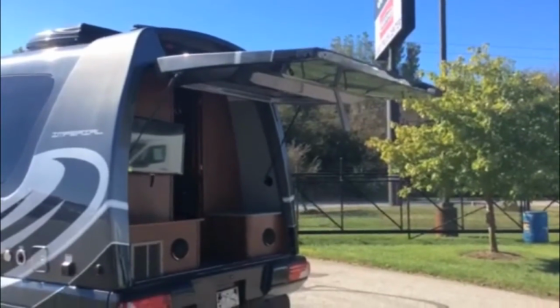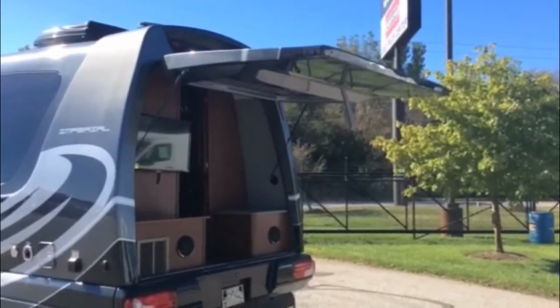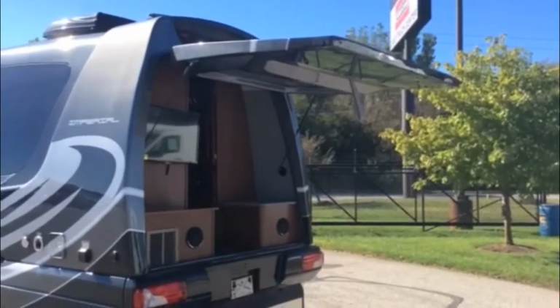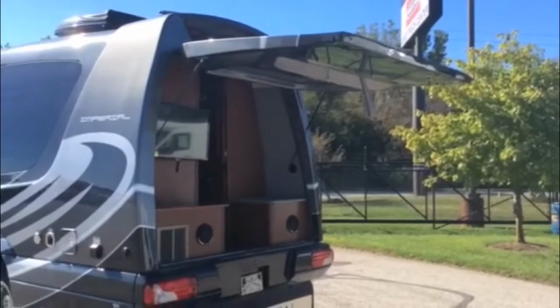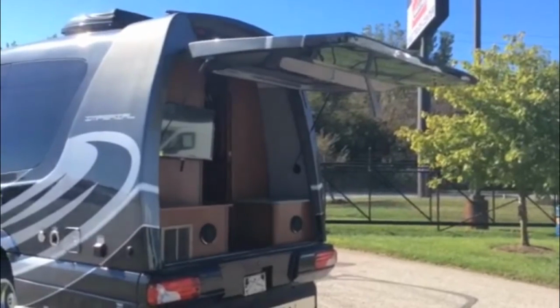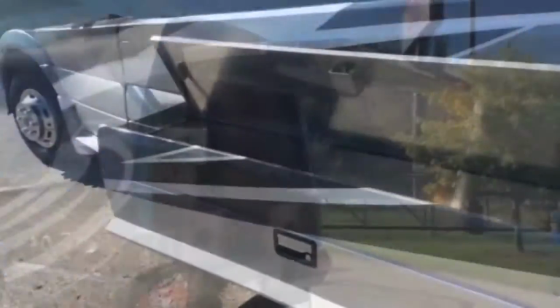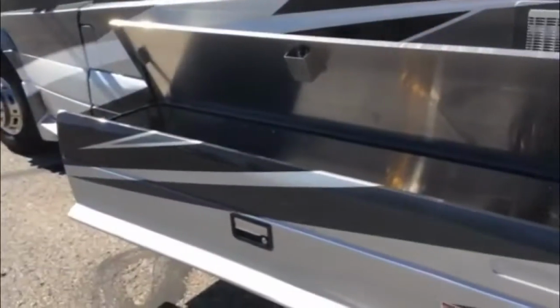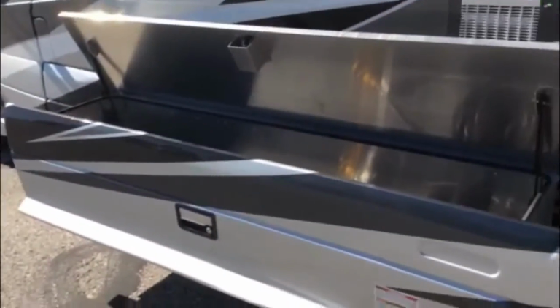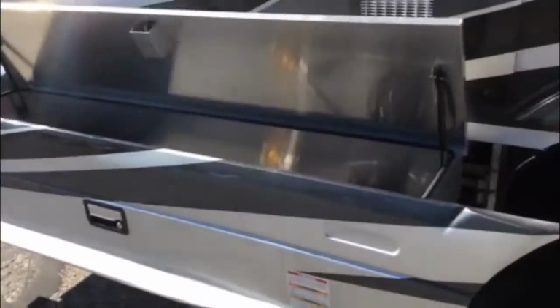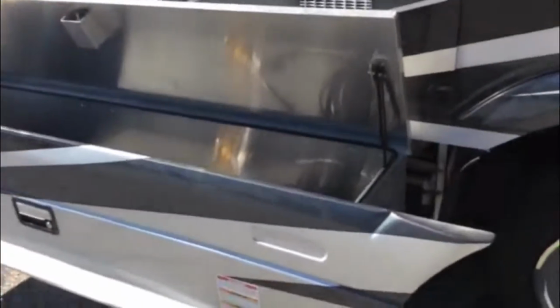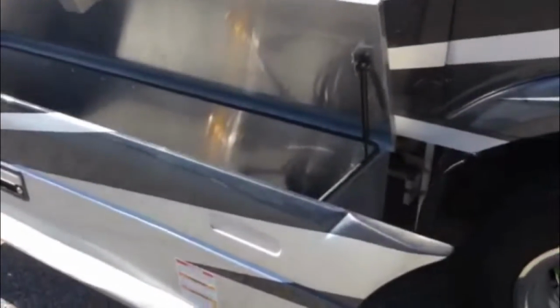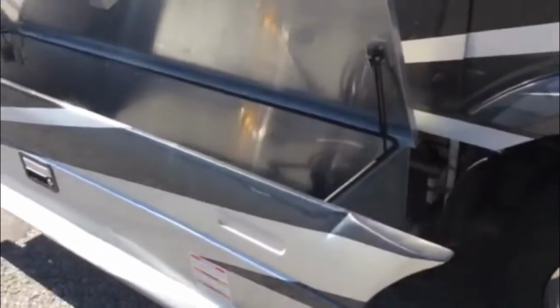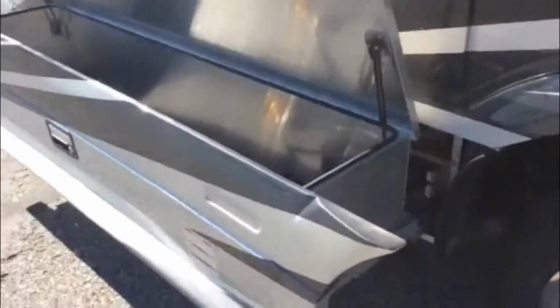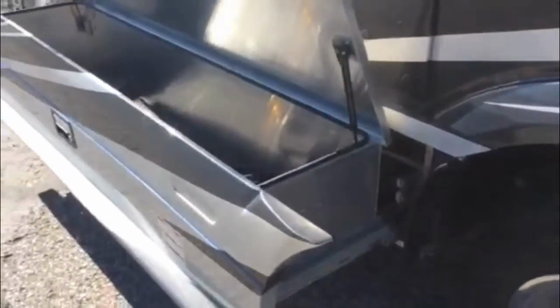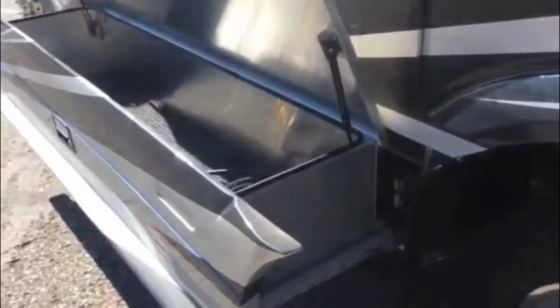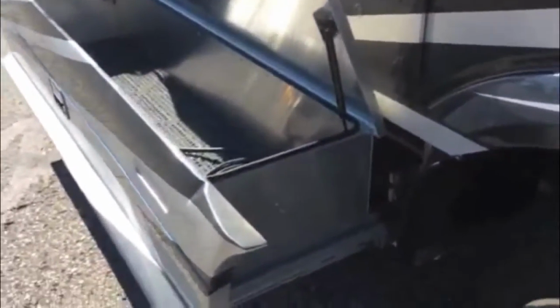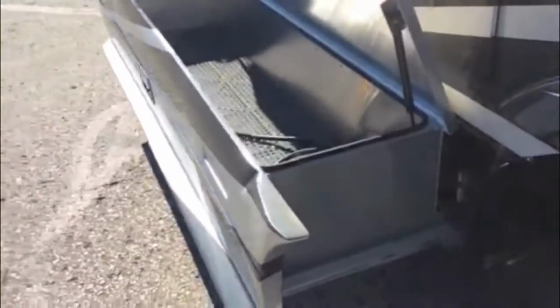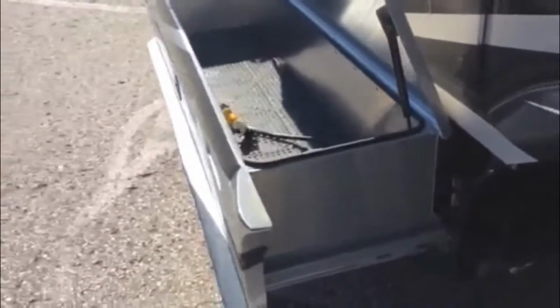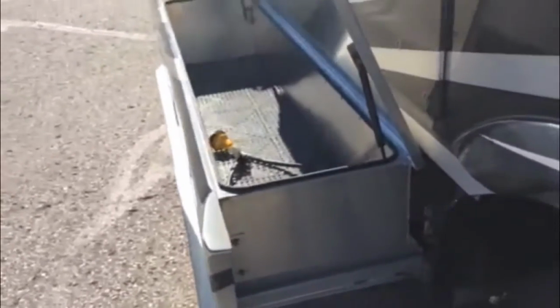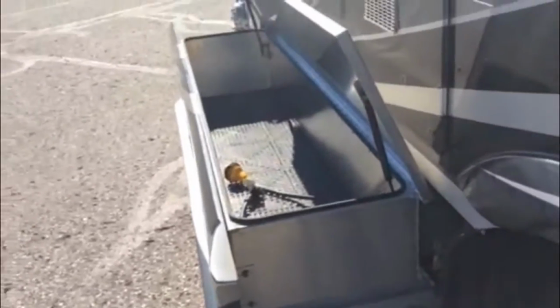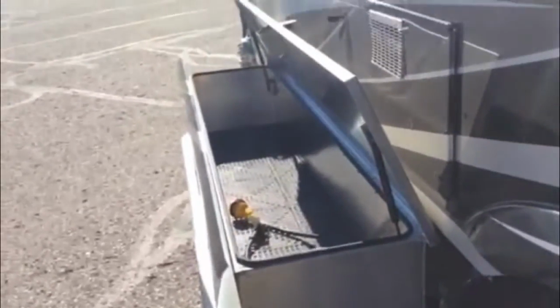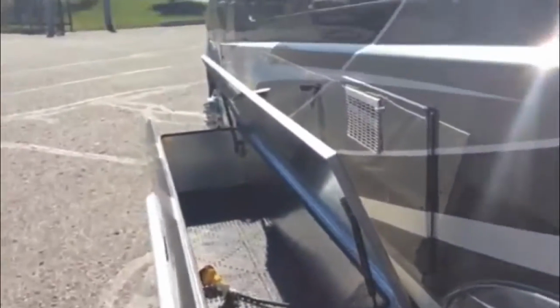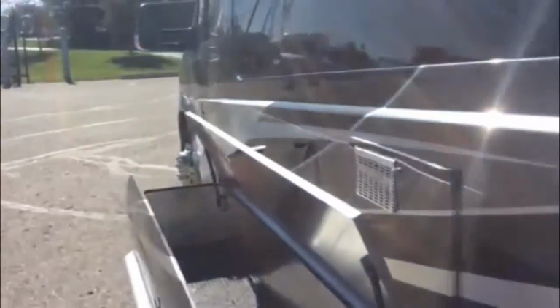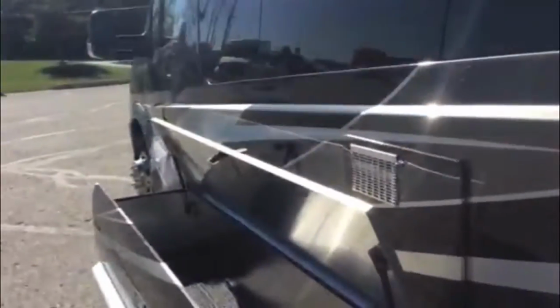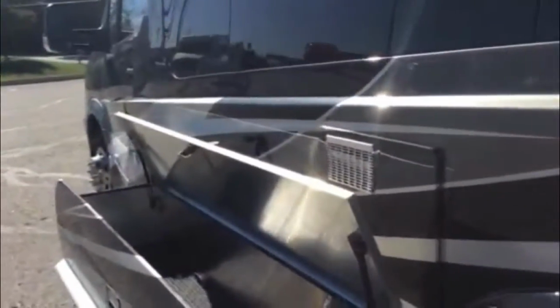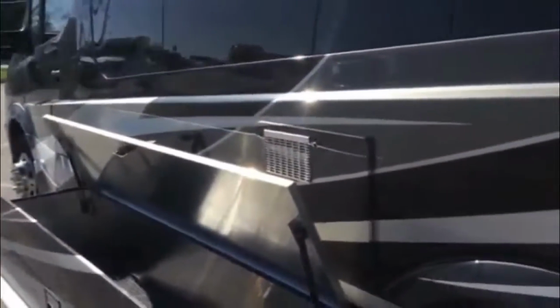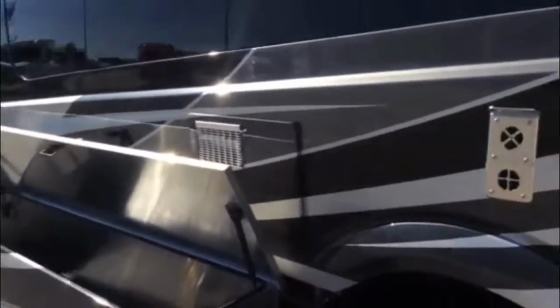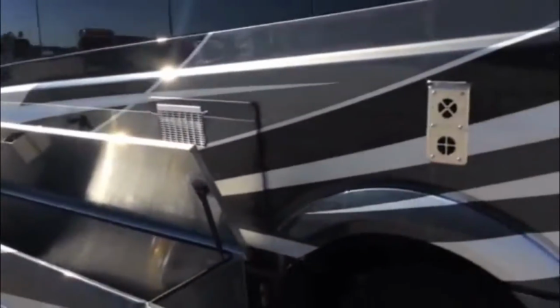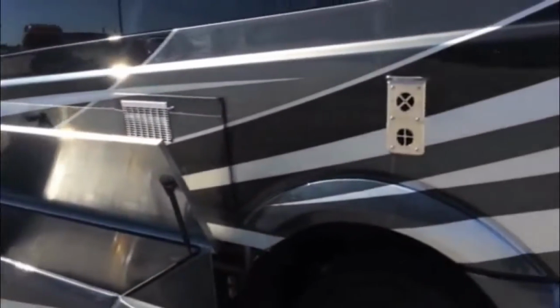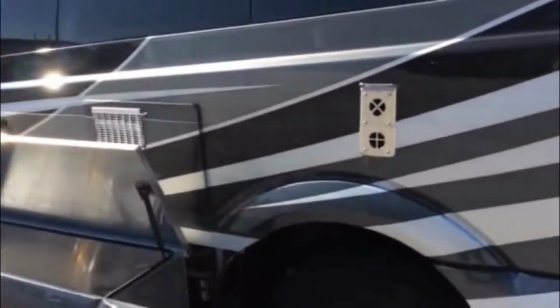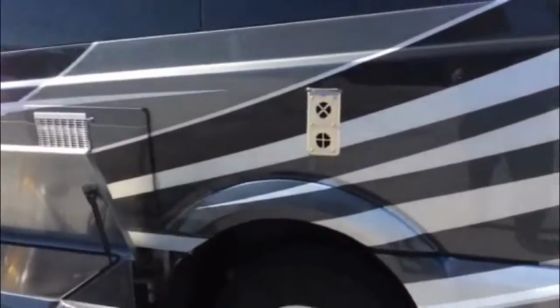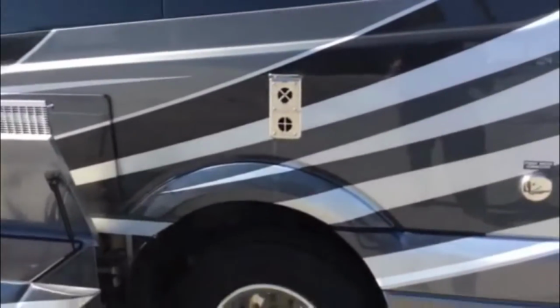Built on the Freightliner Sprinter chassis, the Imperial is powered by the V6 Mercedes-Benz 3L common rail direct injection turbo diesel engine. This powertrain provides powerful, smooth,